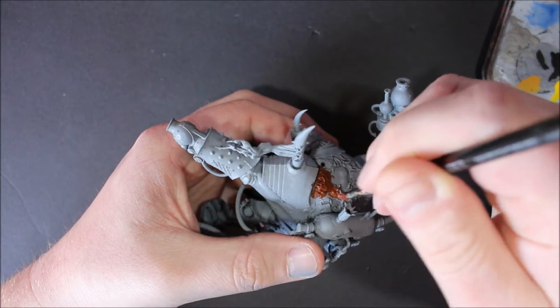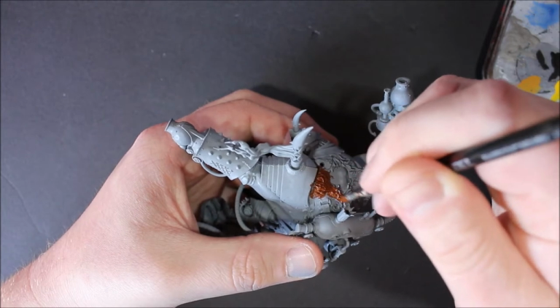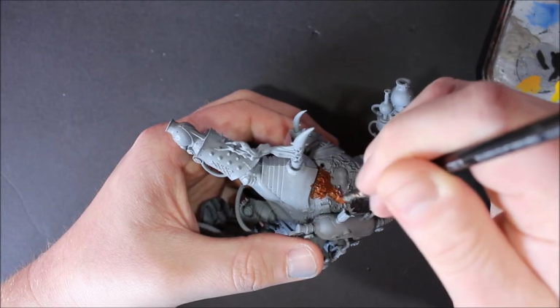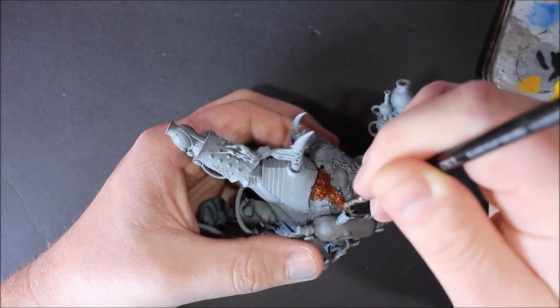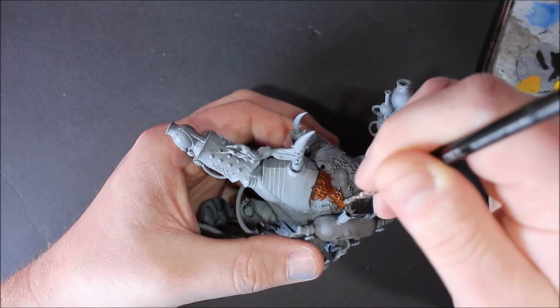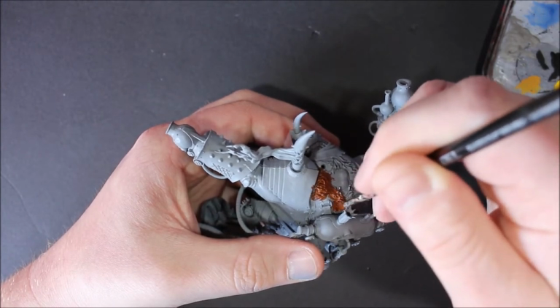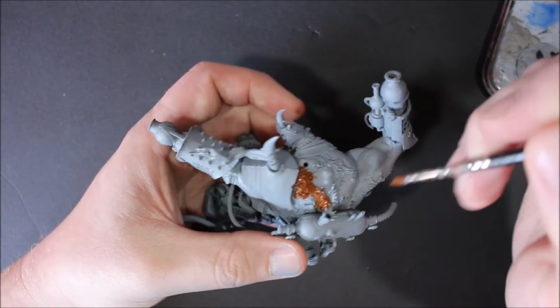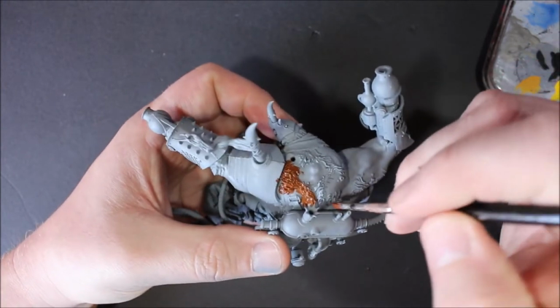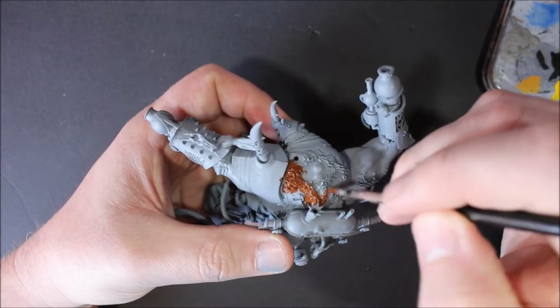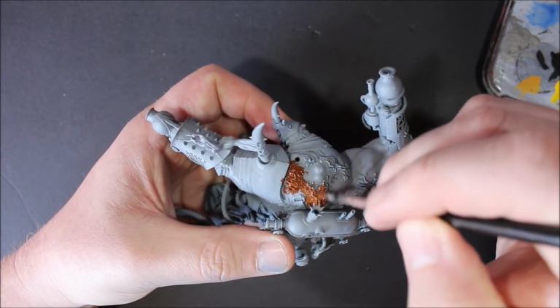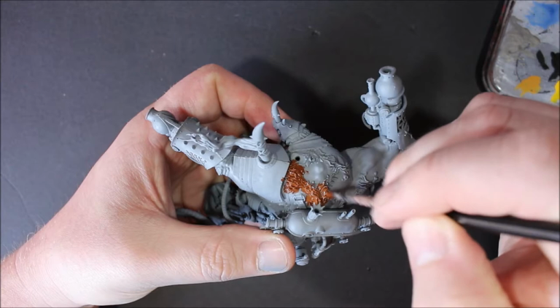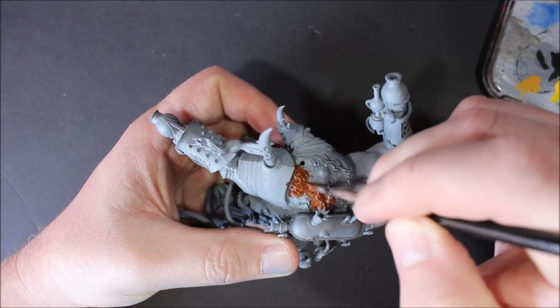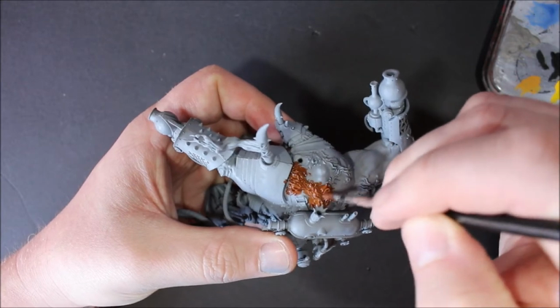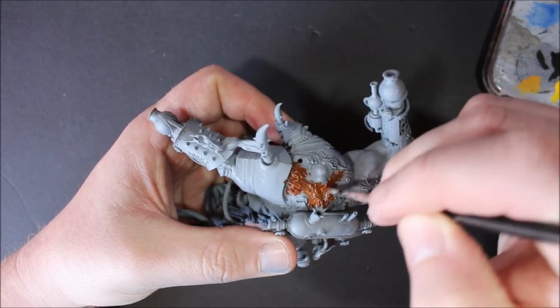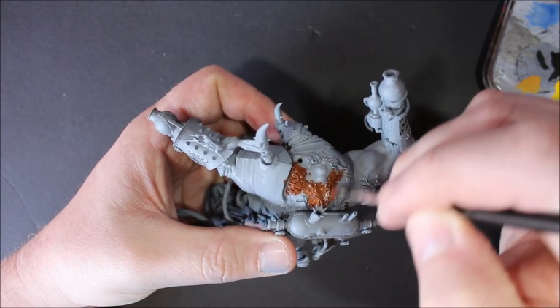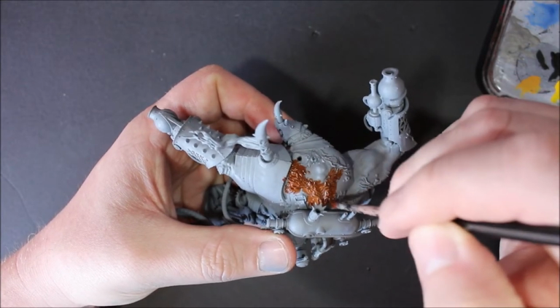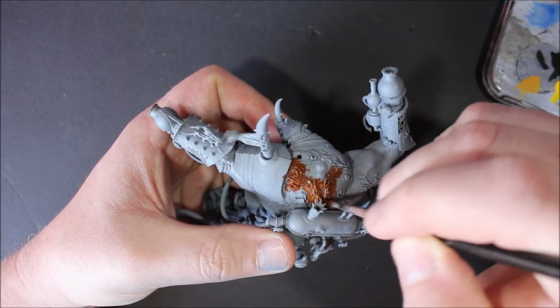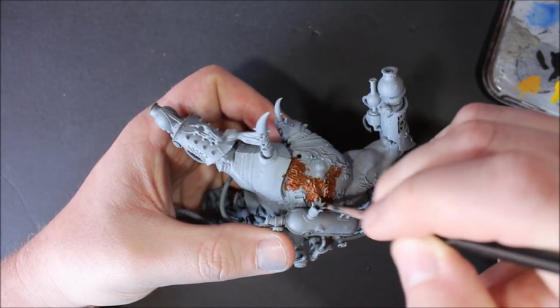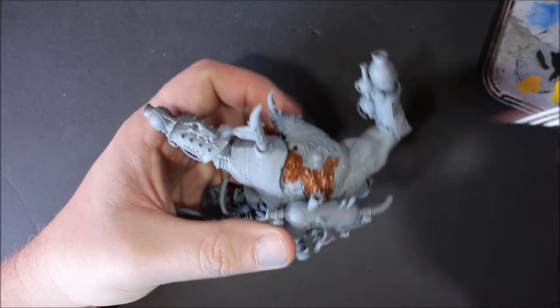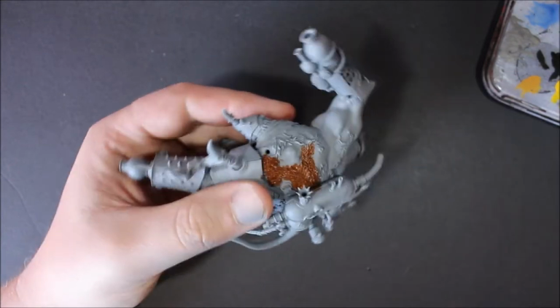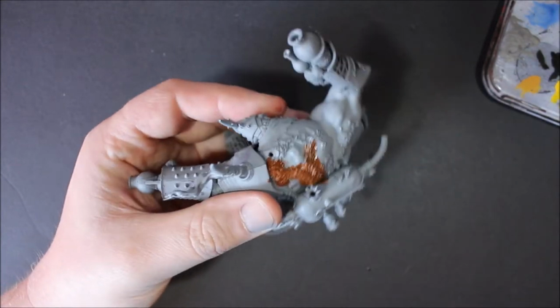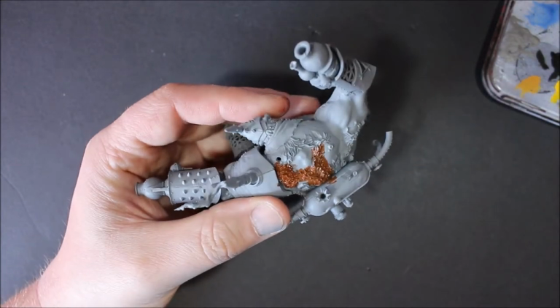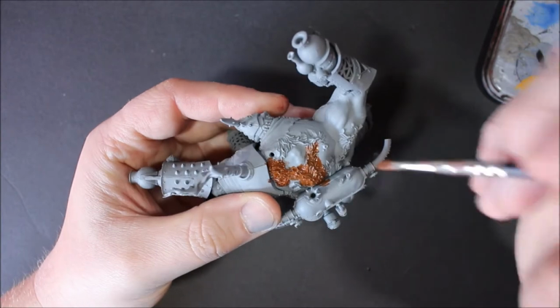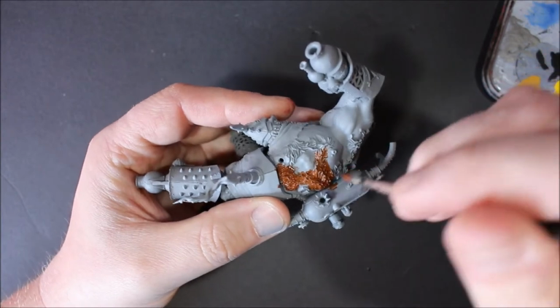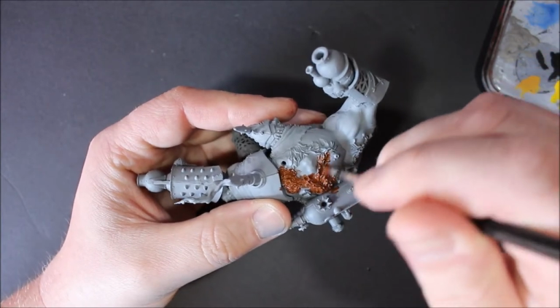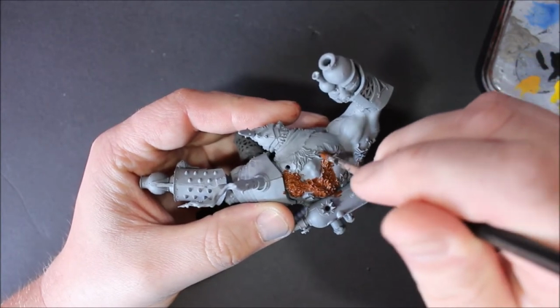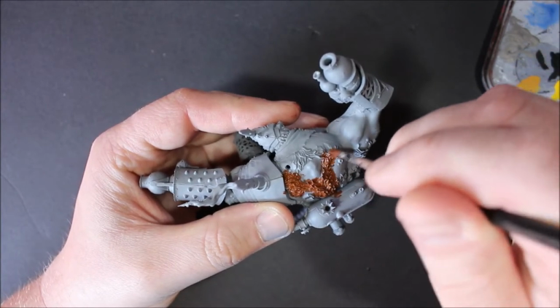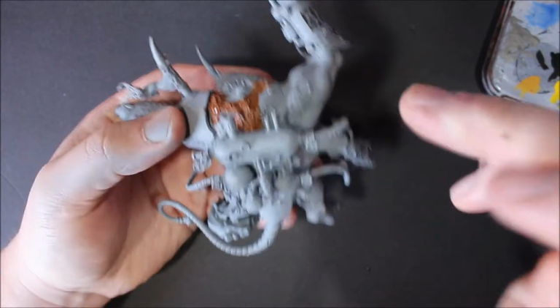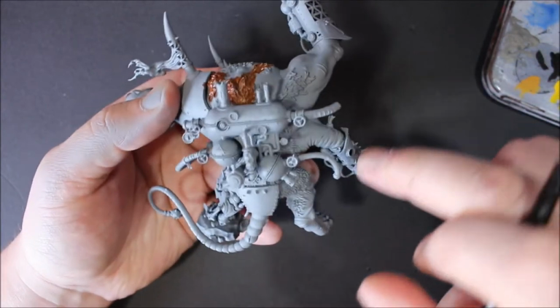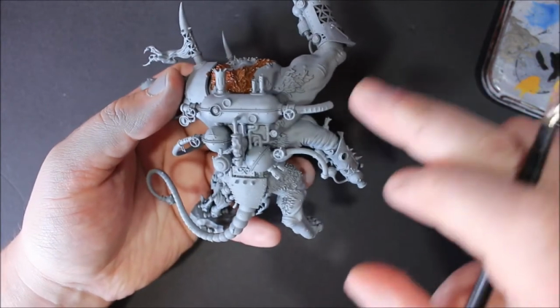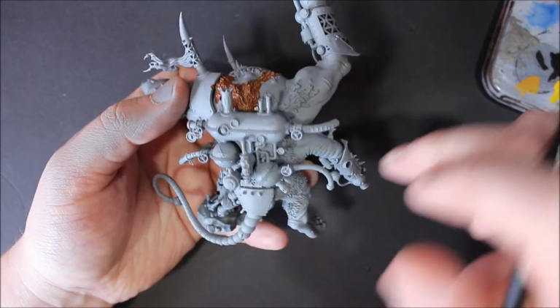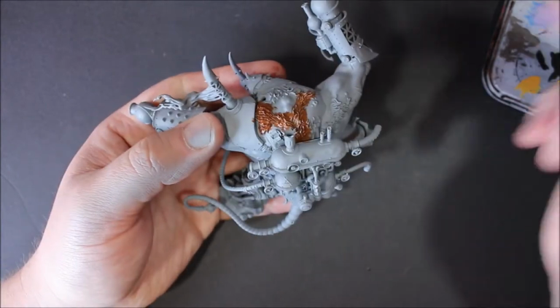So now that I know this one's strong enough to be a base, I'm going to start using it. I don't mind being a little bit messy here as long as I get all this fur covered.